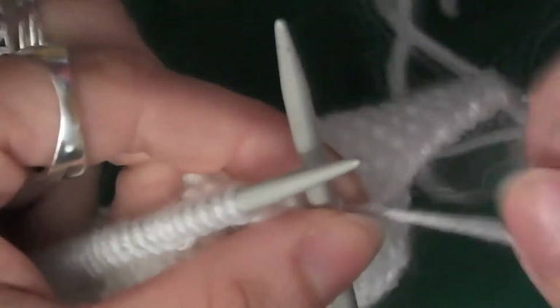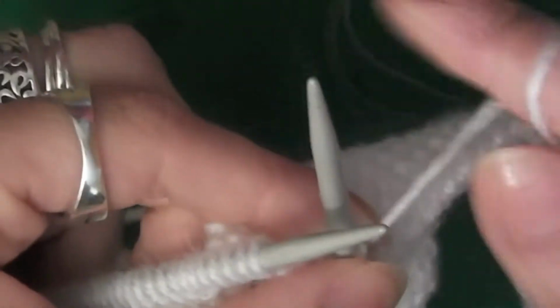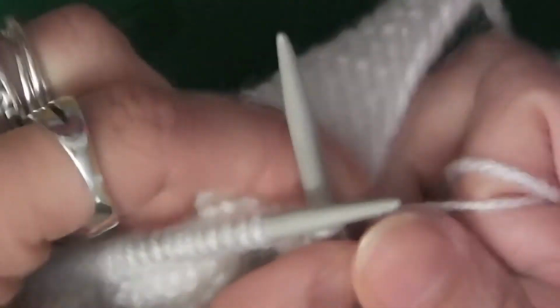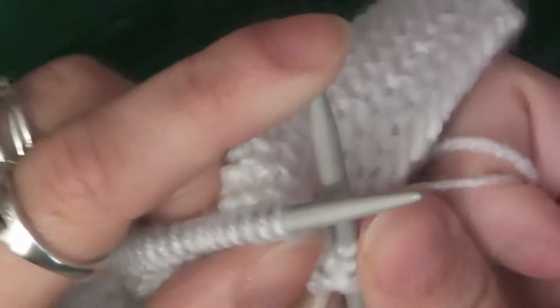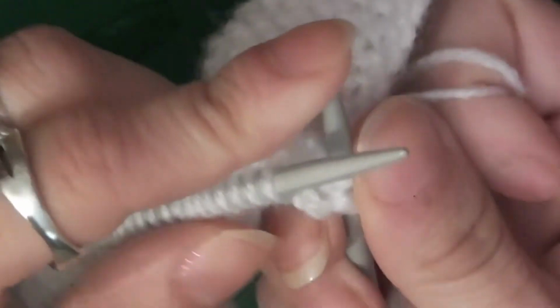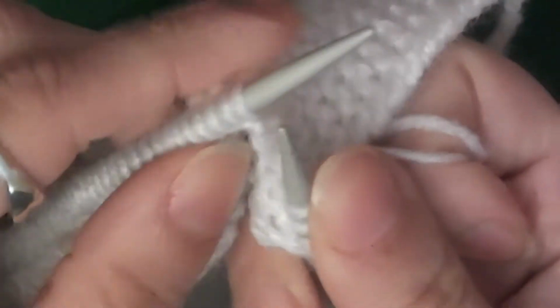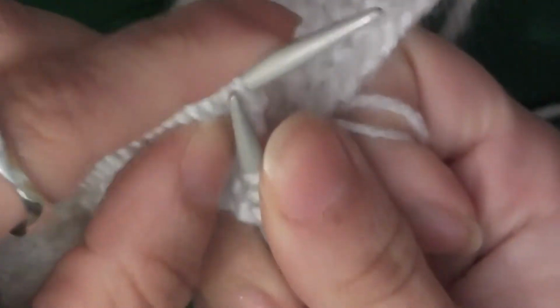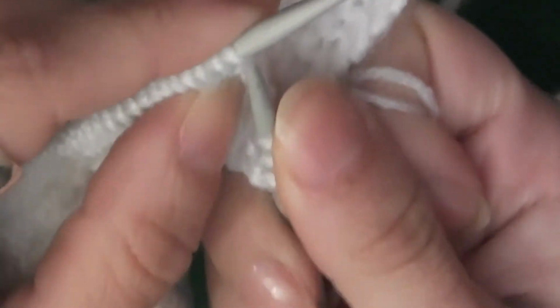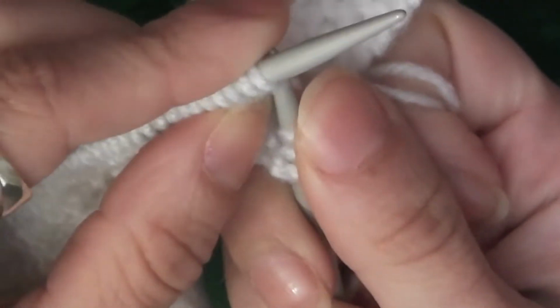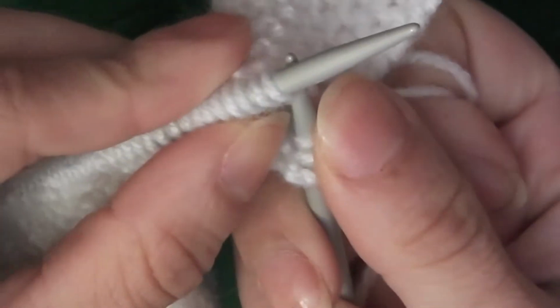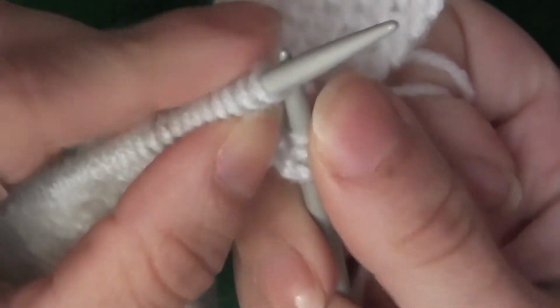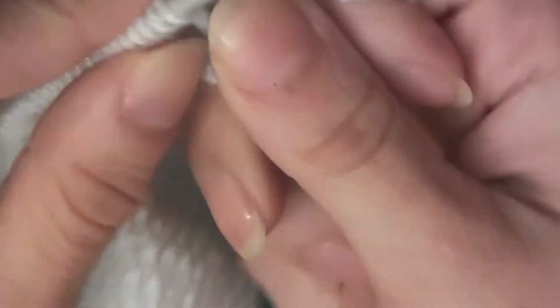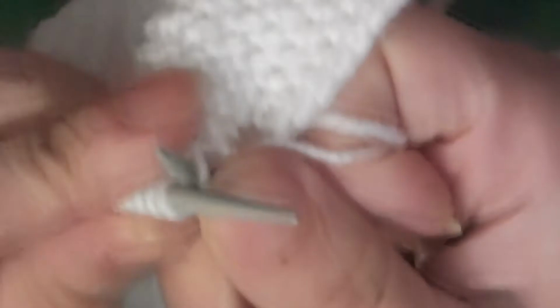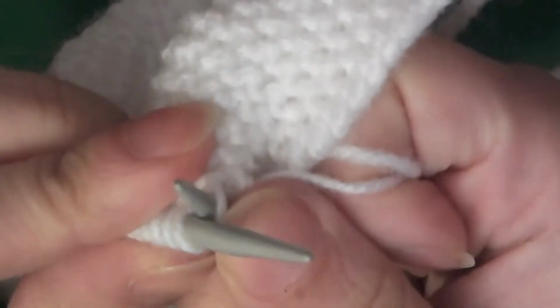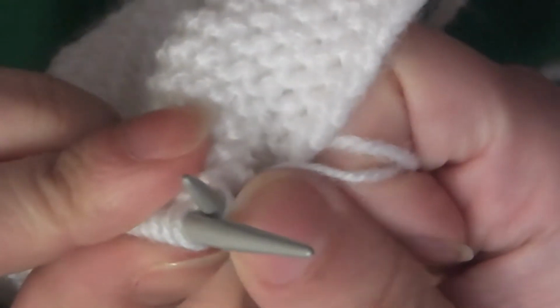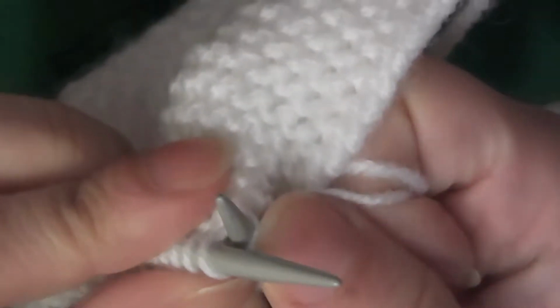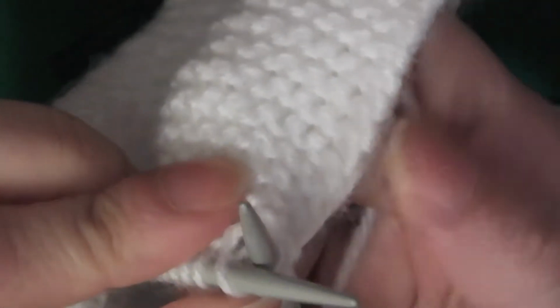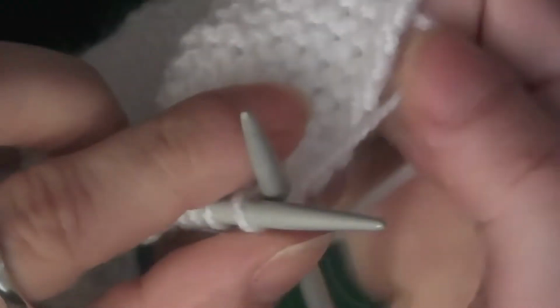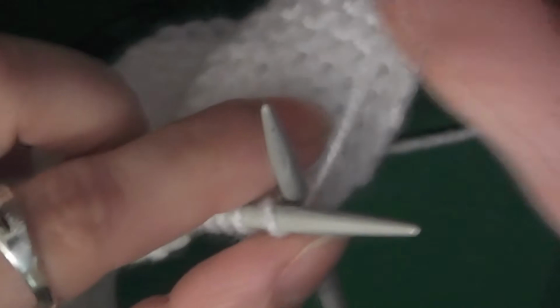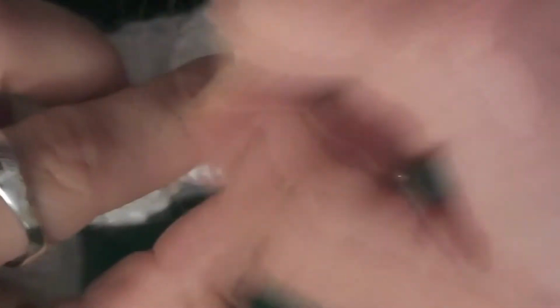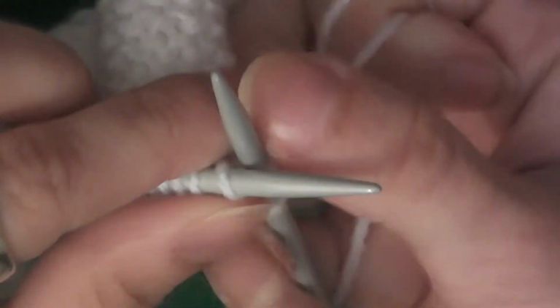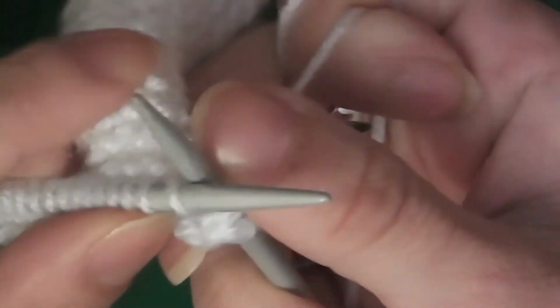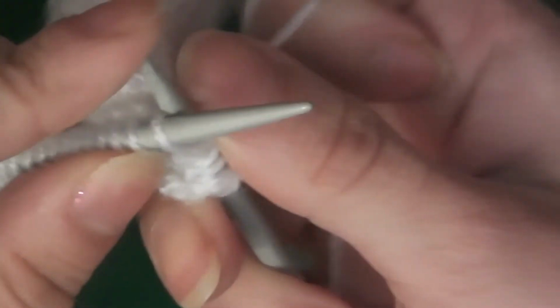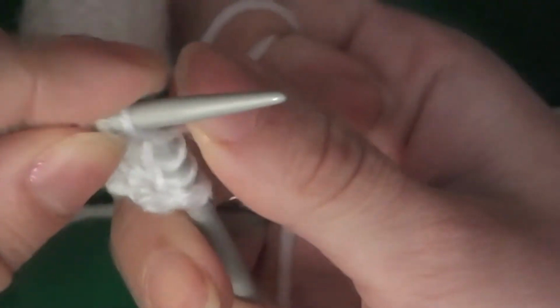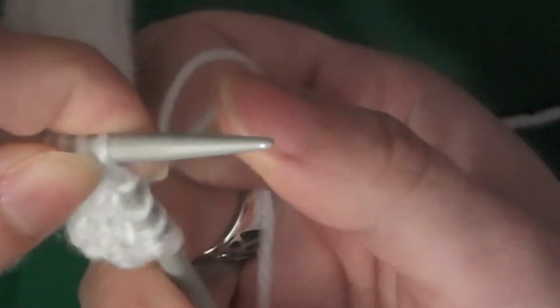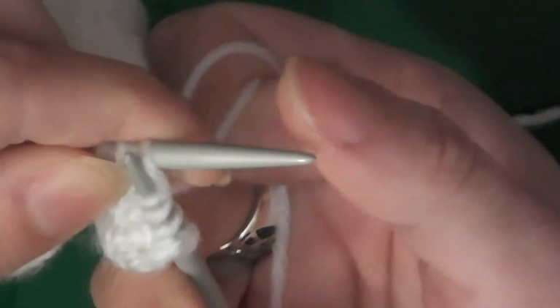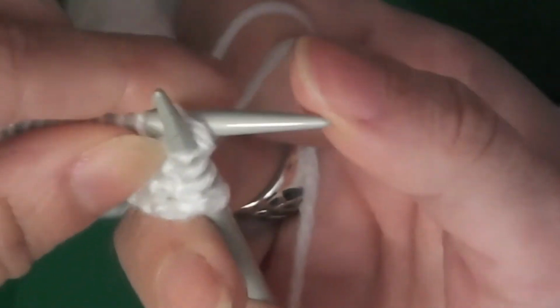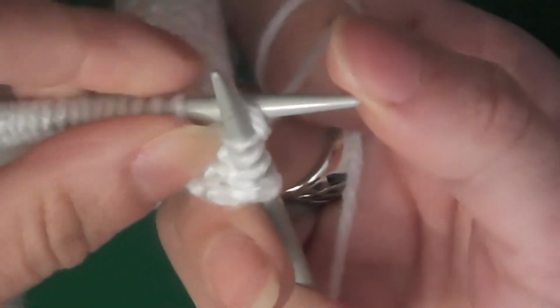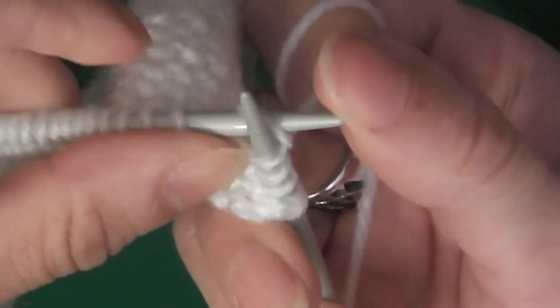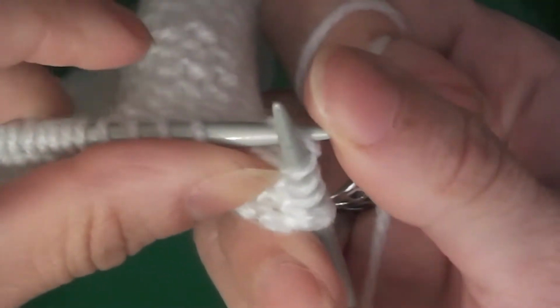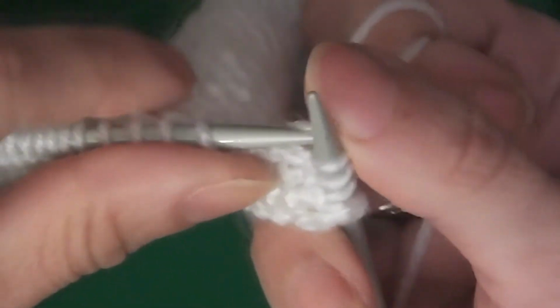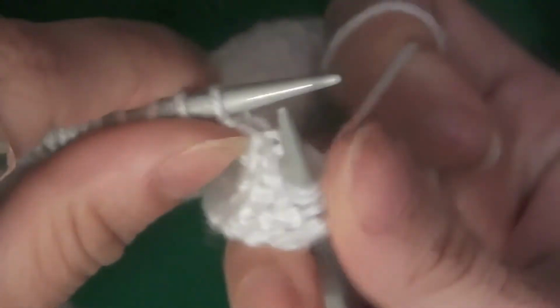So here's a close up of it. You go under the loop like that, you can see, over the loop, then slide down, then over, then pull out like that.